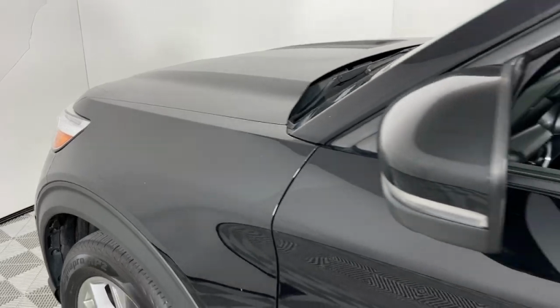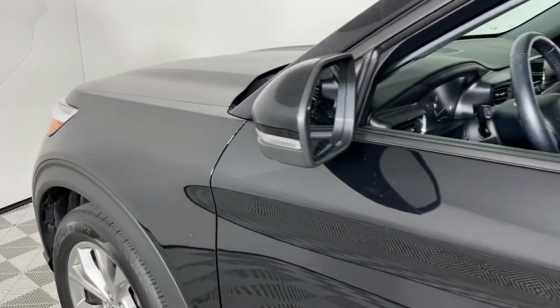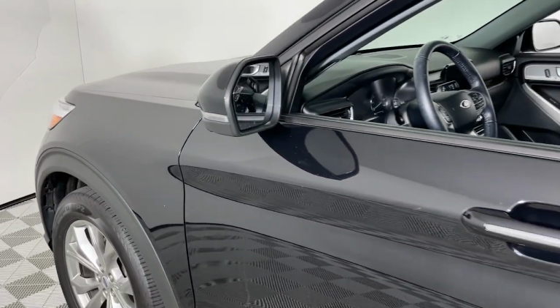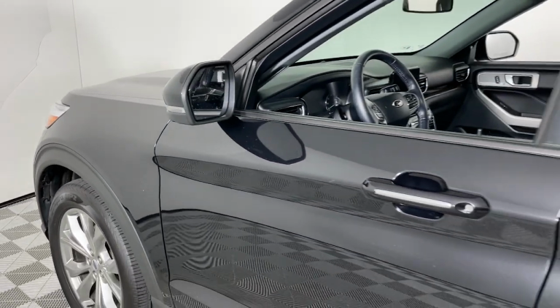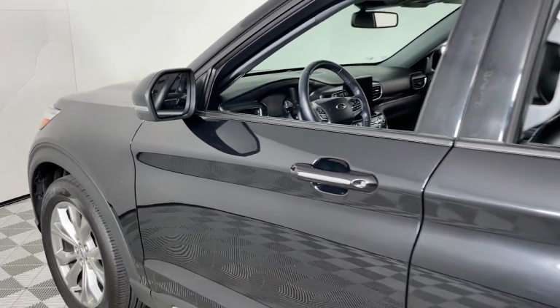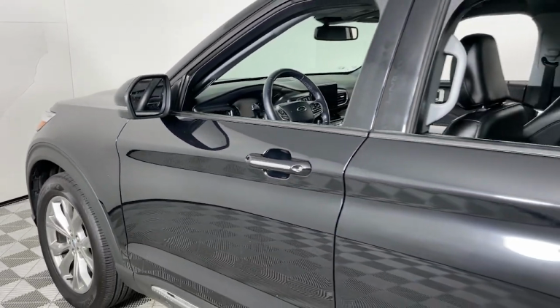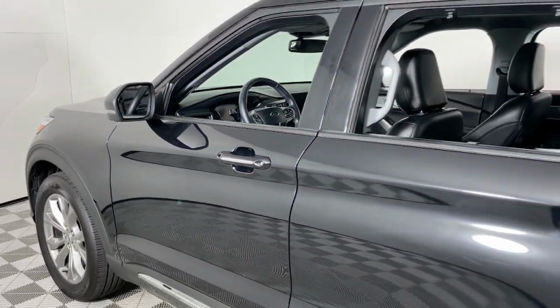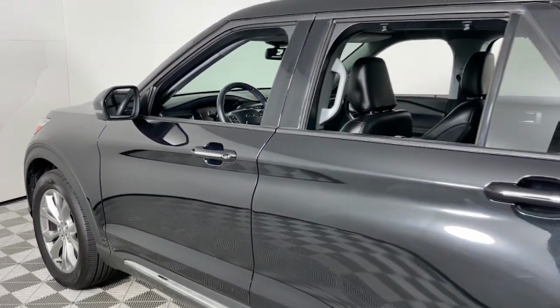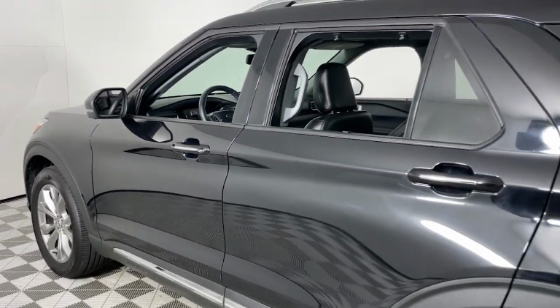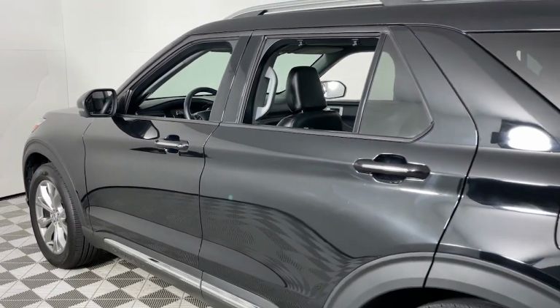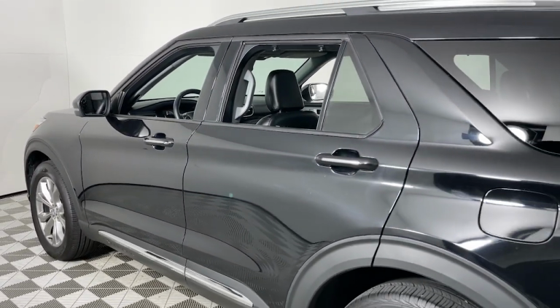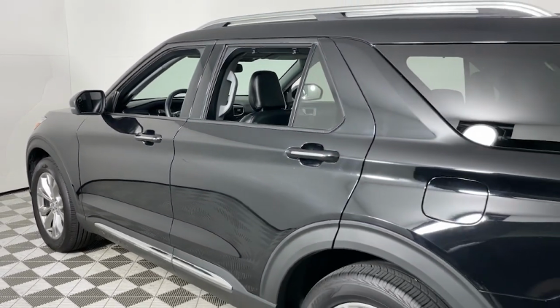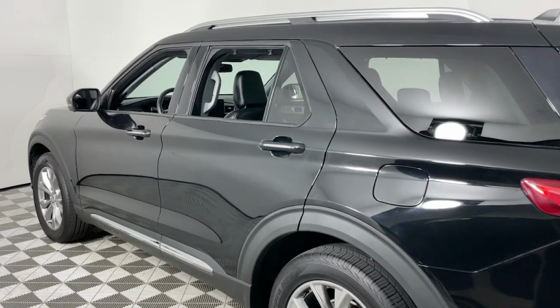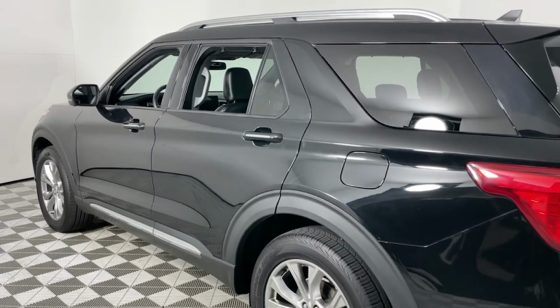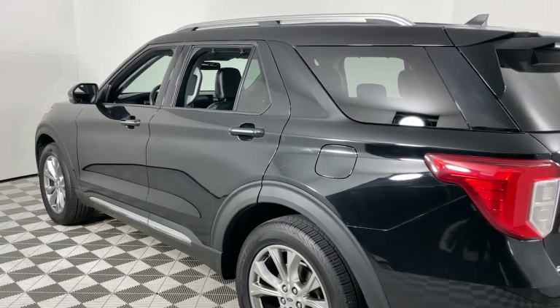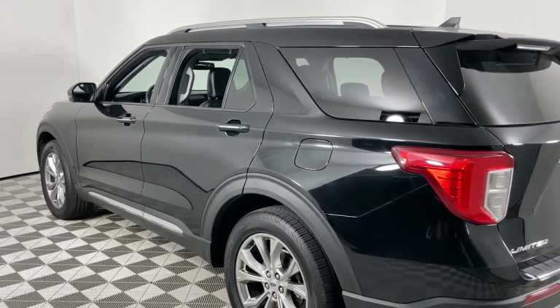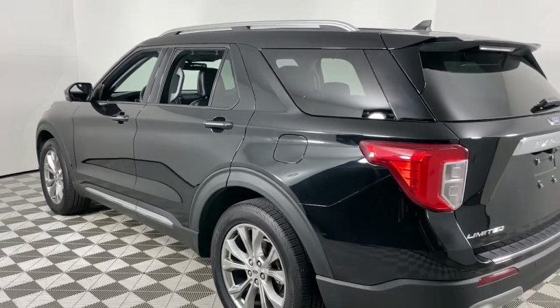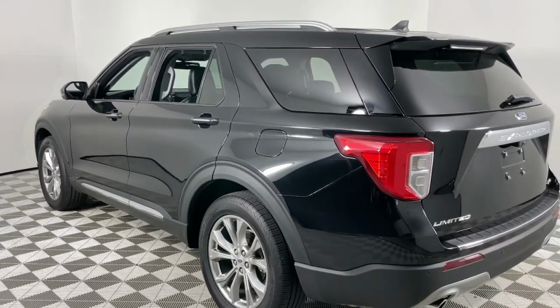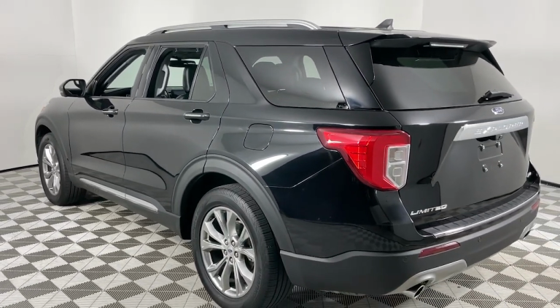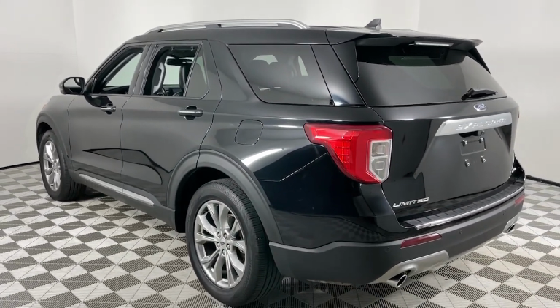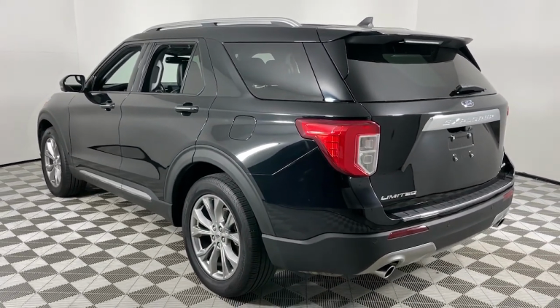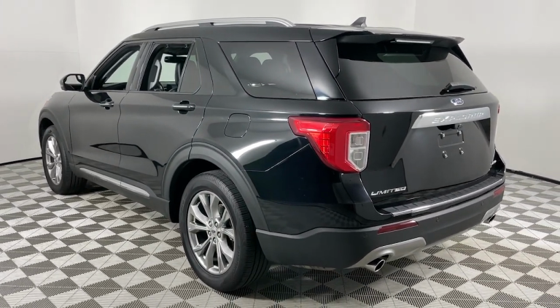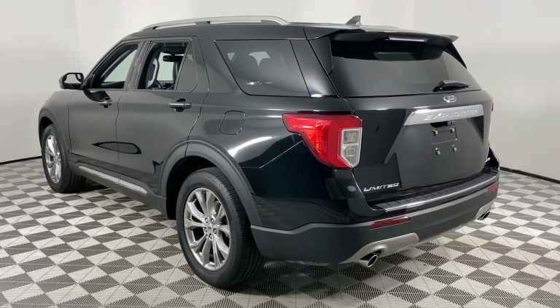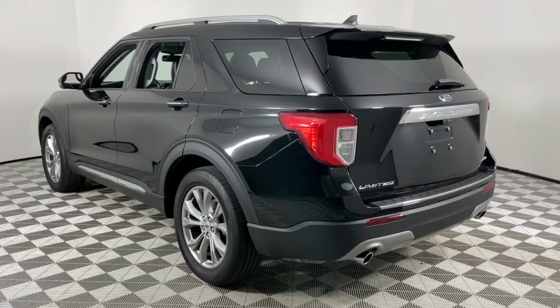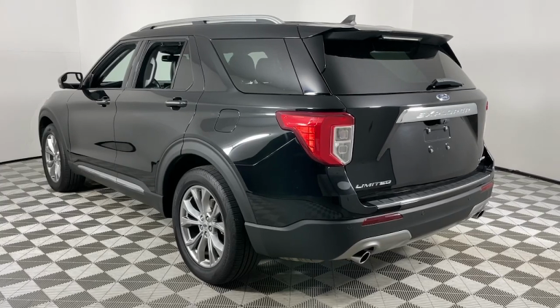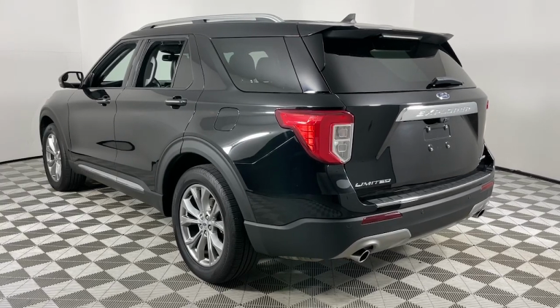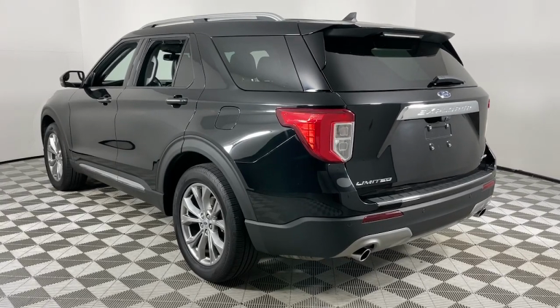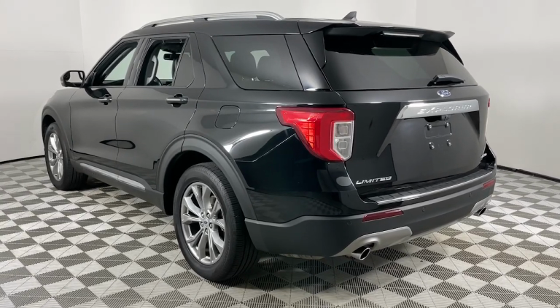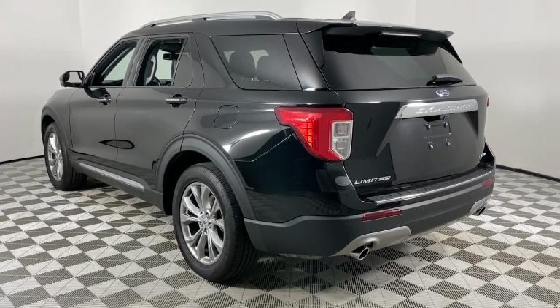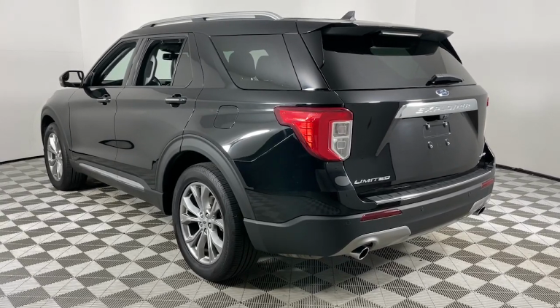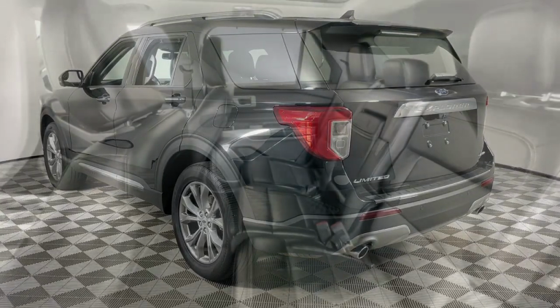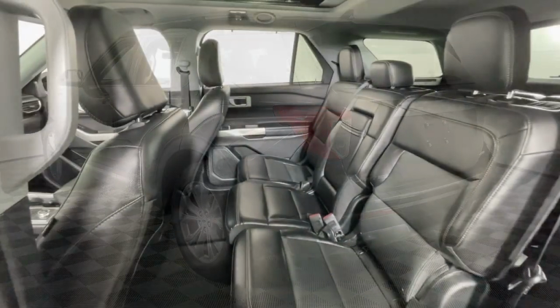Take a moment to check out the 2021 Ford Explorer. With less than 50,000 miles on the odometer, this vehicle provides excellent value. Take on every project with confidence in this spacious, versatile Explorer.